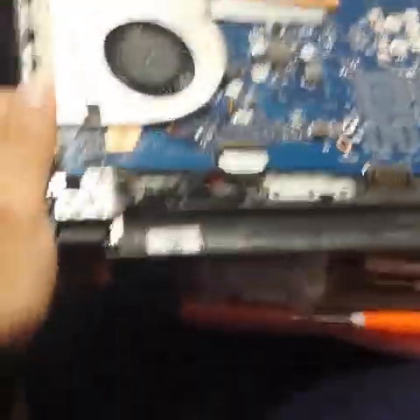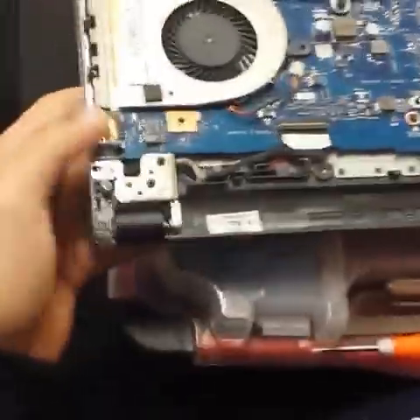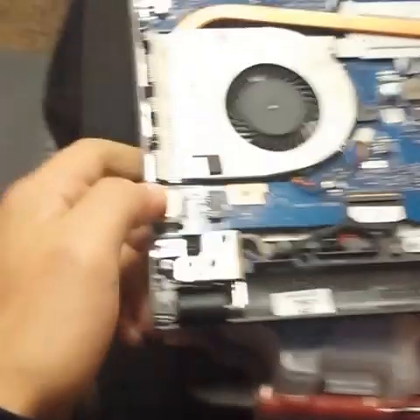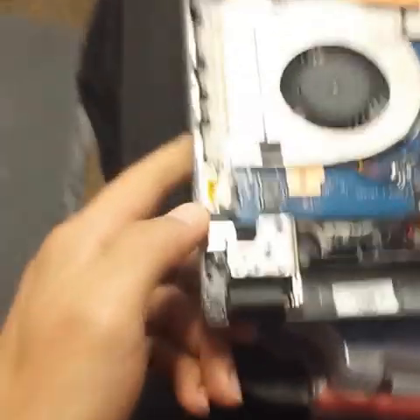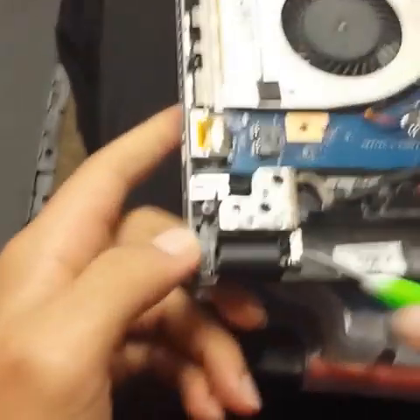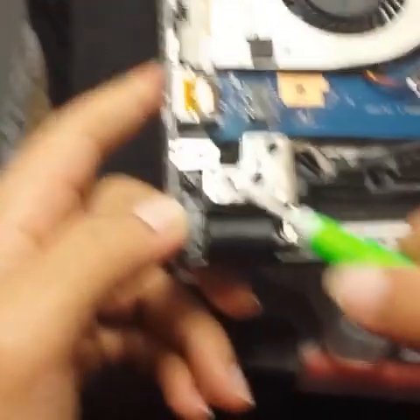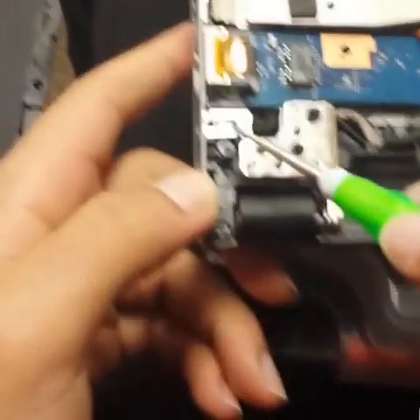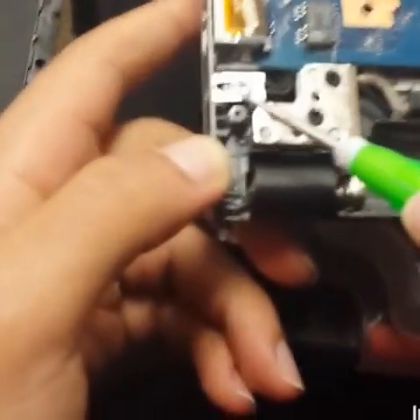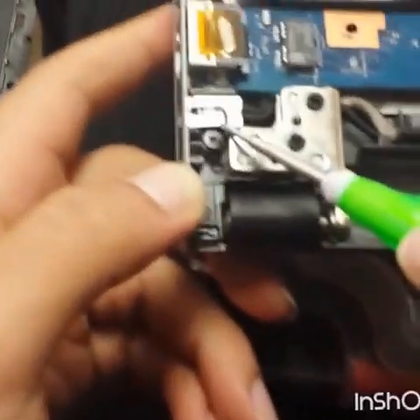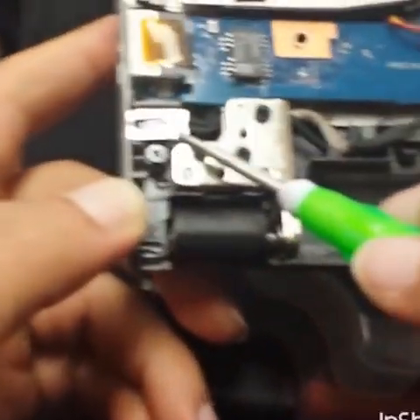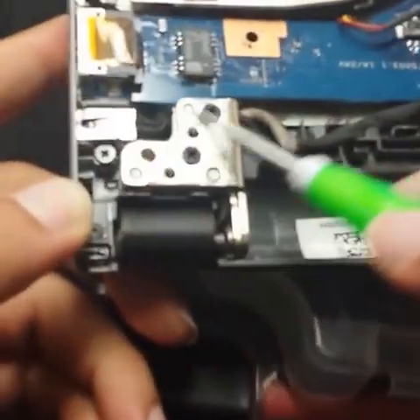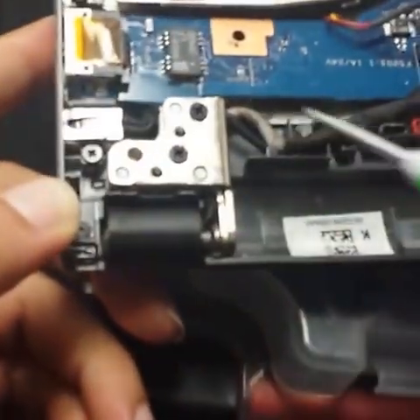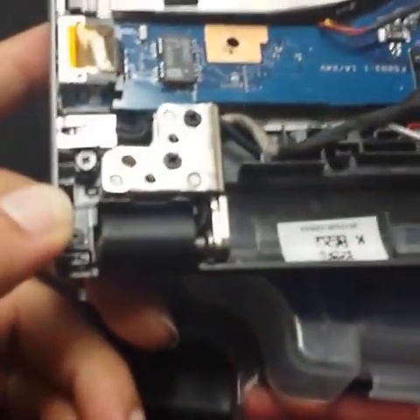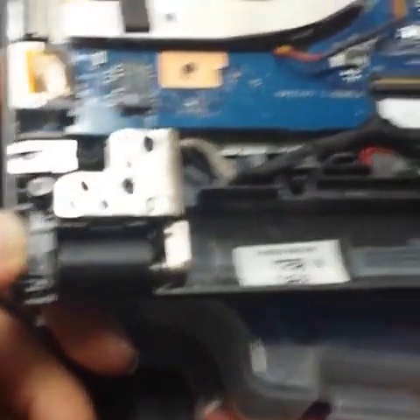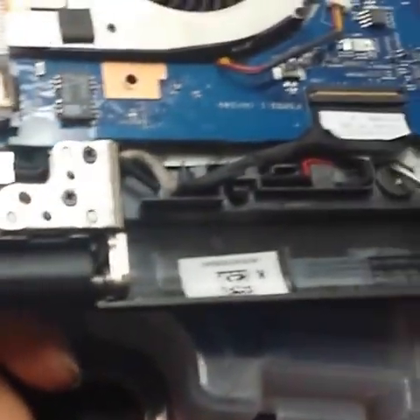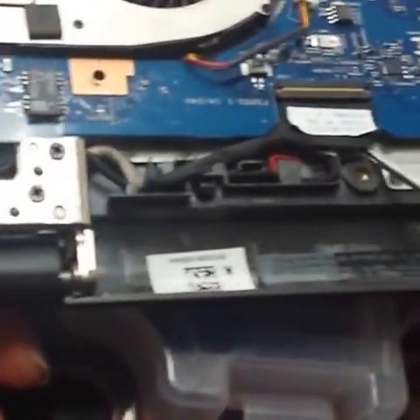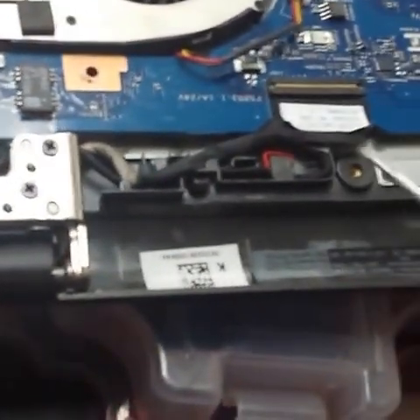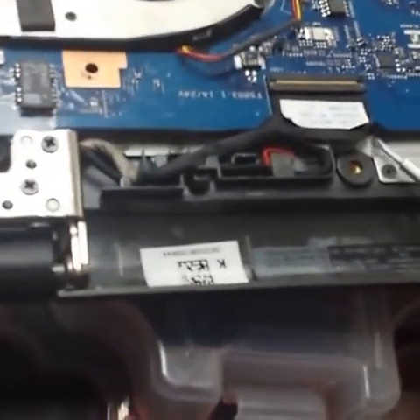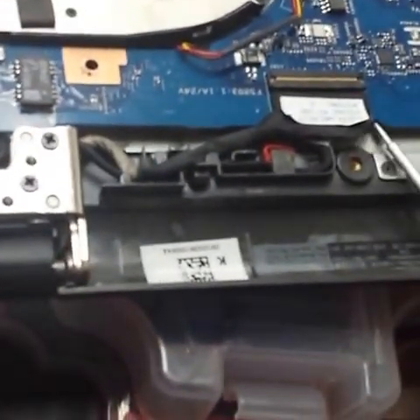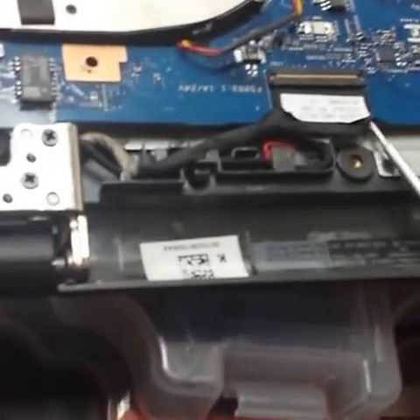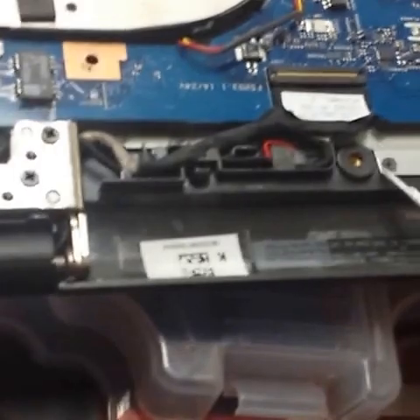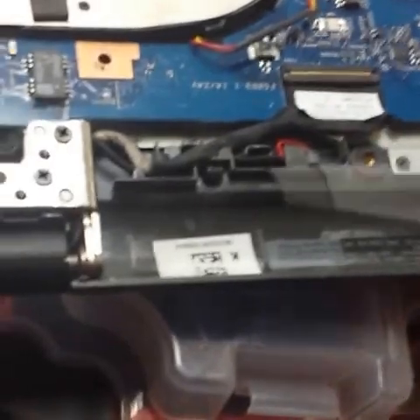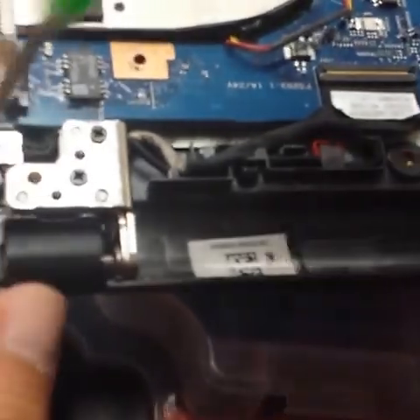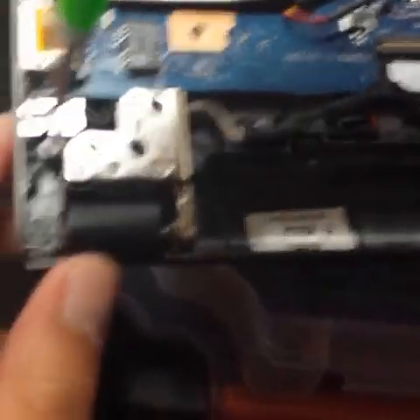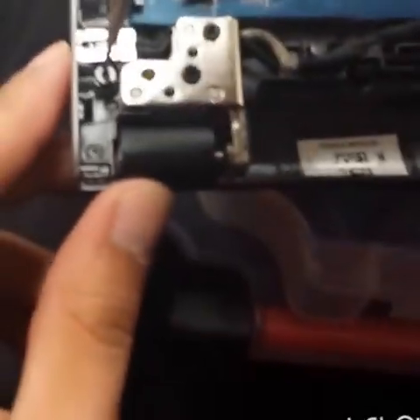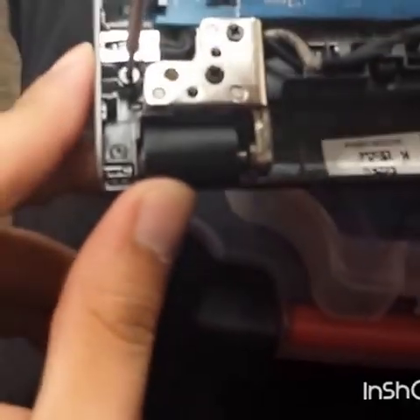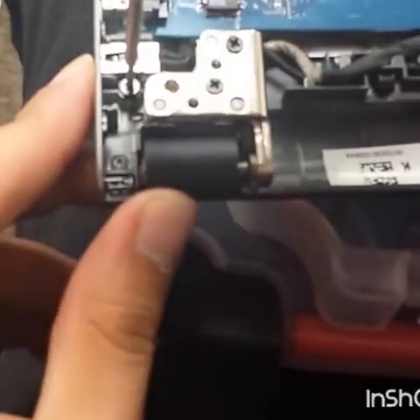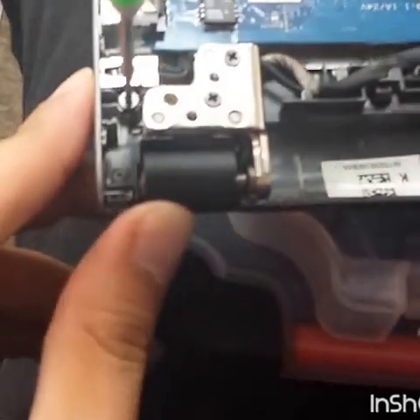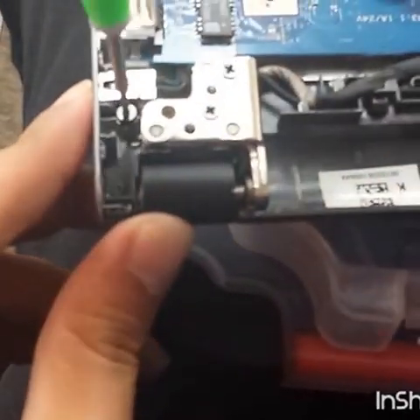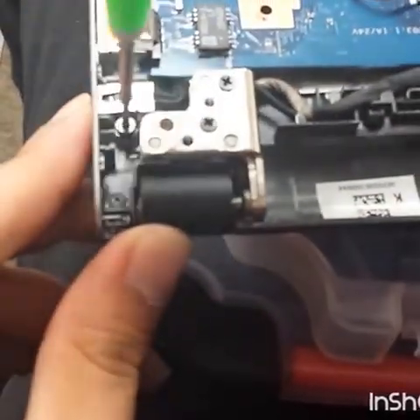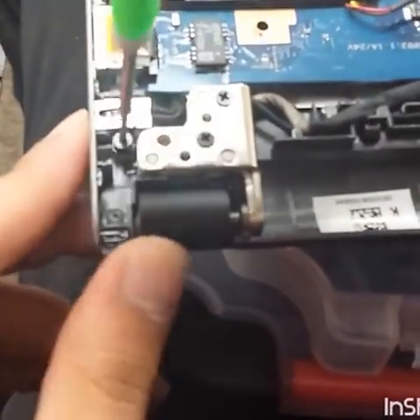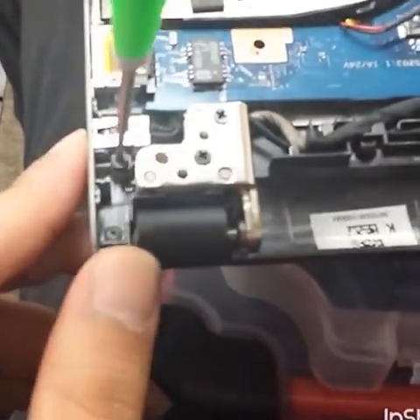Here is the charging port — it goes all the way to the motherboard on the bottom. So we're just going to remove the screws first.